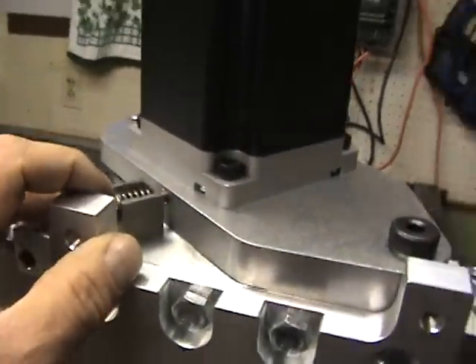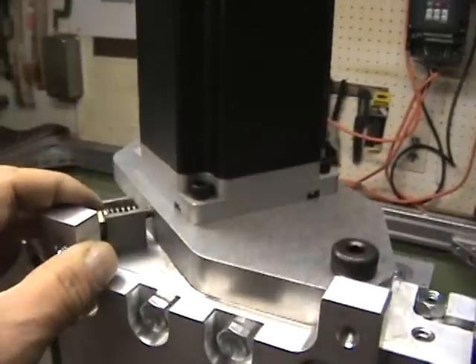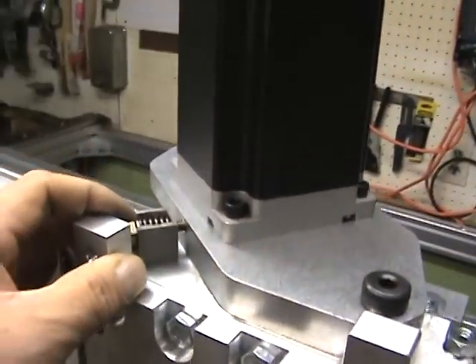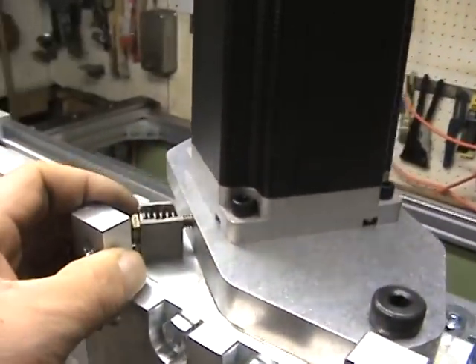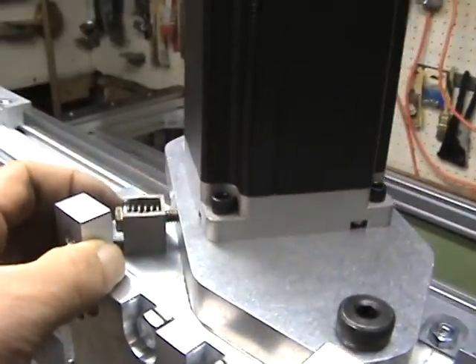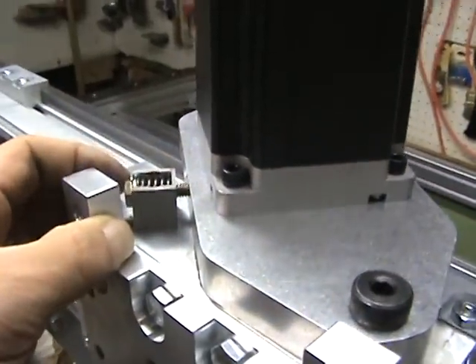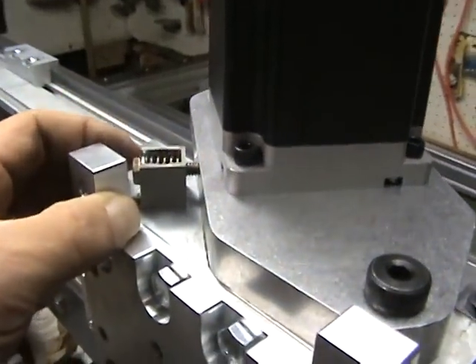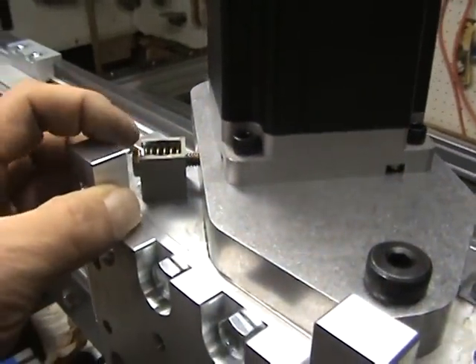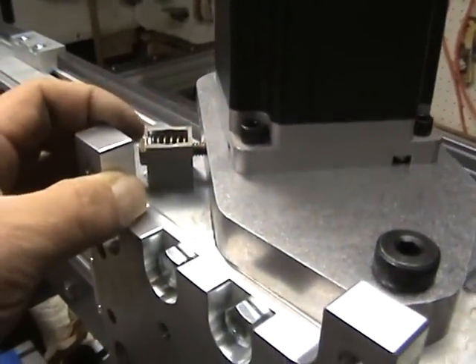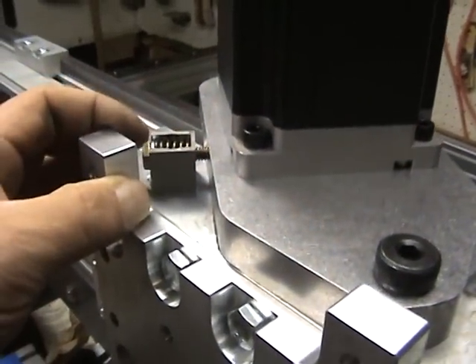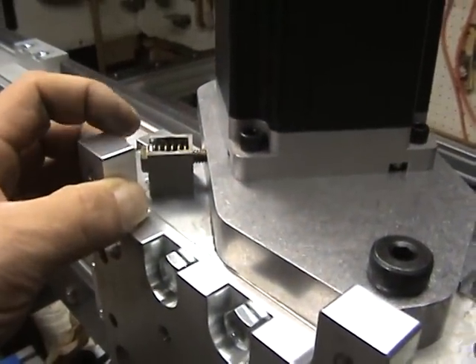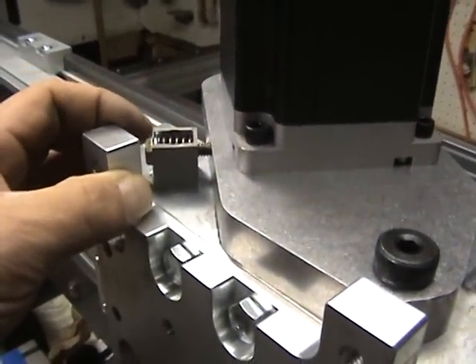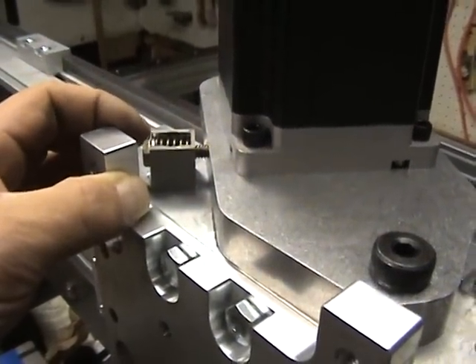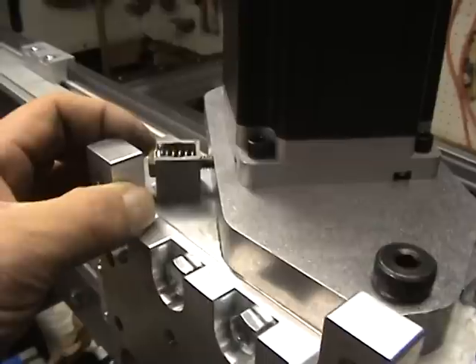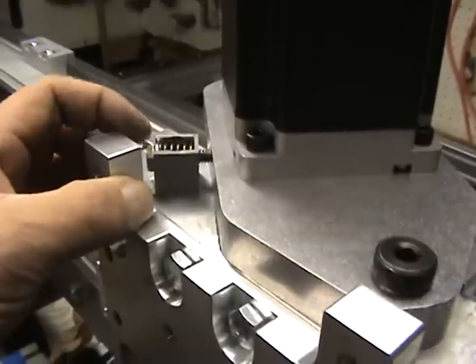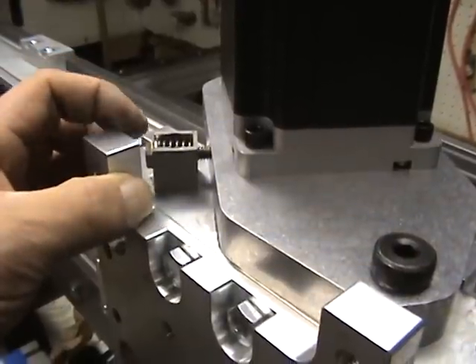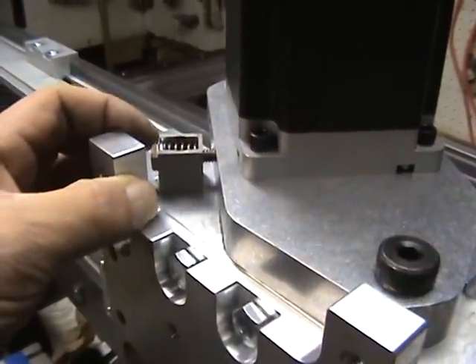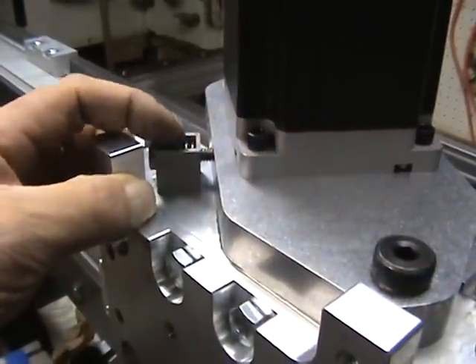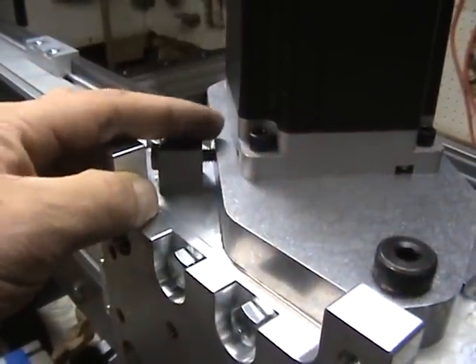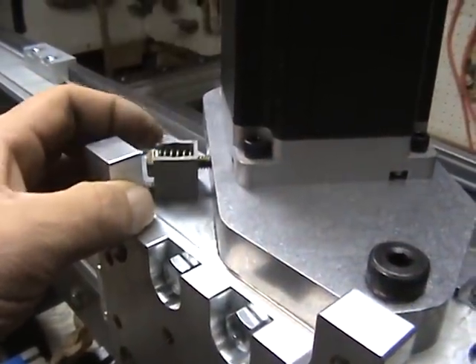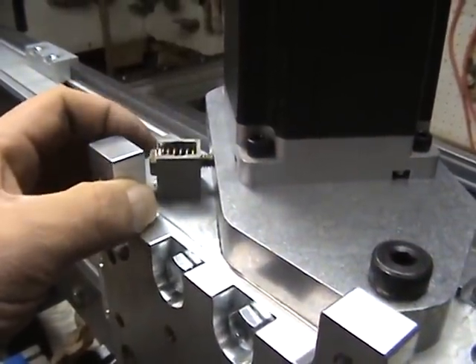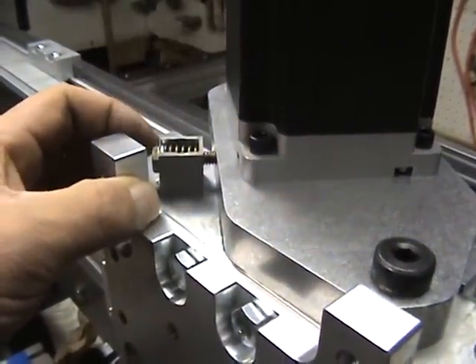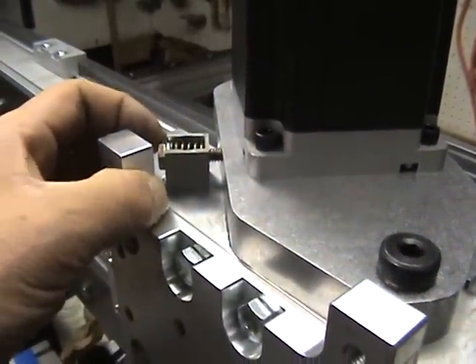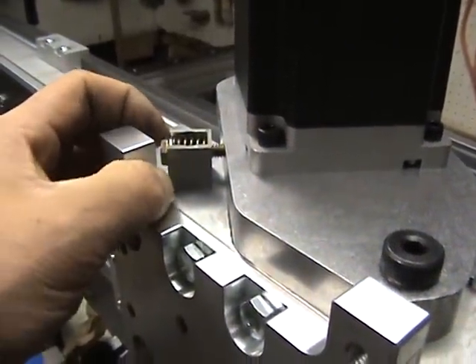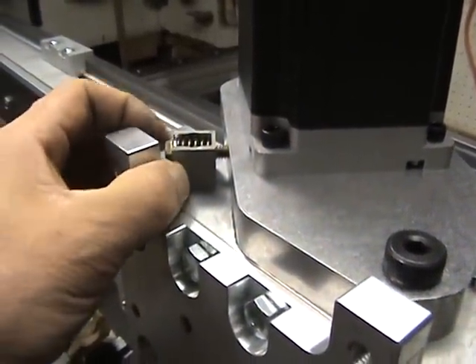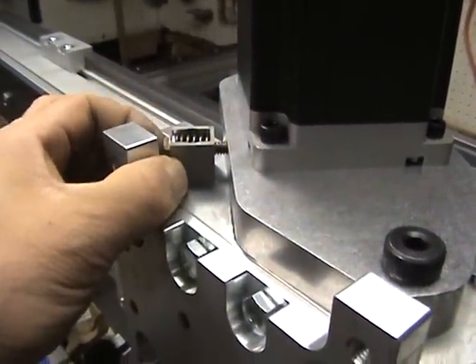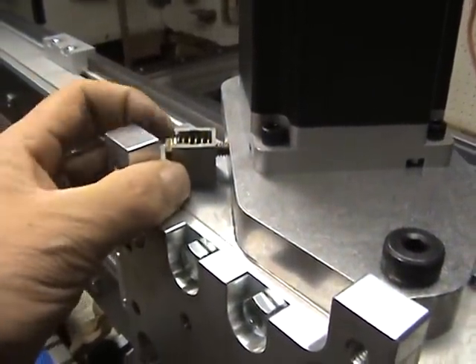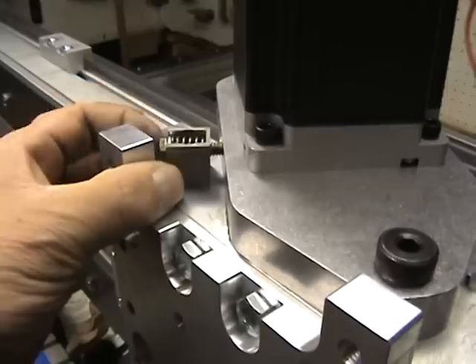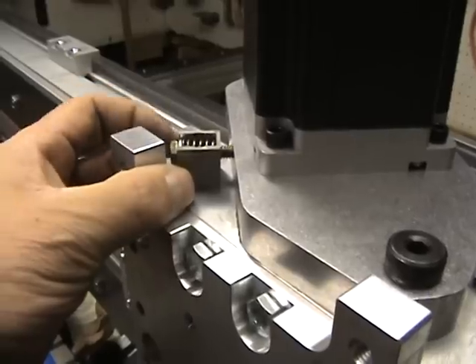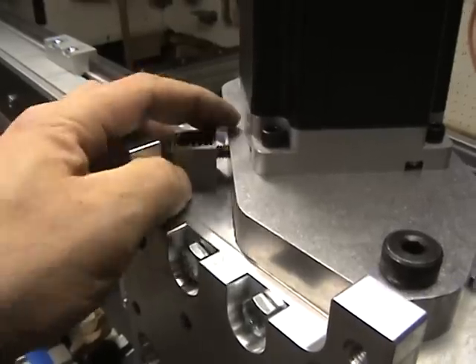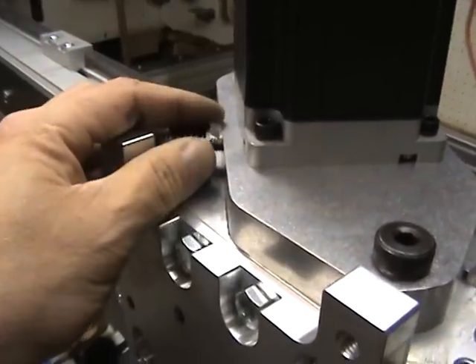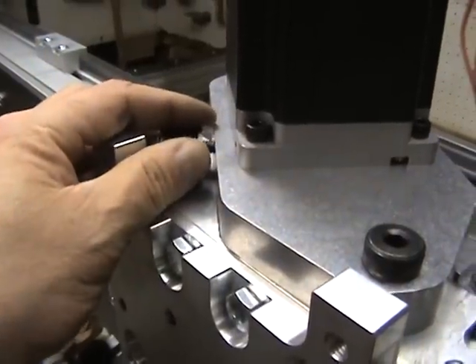What I did was I went out and got myself a grade 8 bolt — it's a 1.25 hex bolt, an inch and a quarter in length. And that allowed me to get in here with a wrench from this side to tension this down.